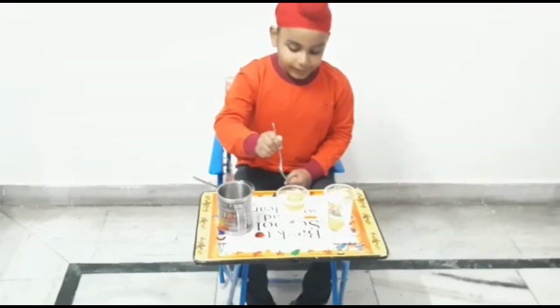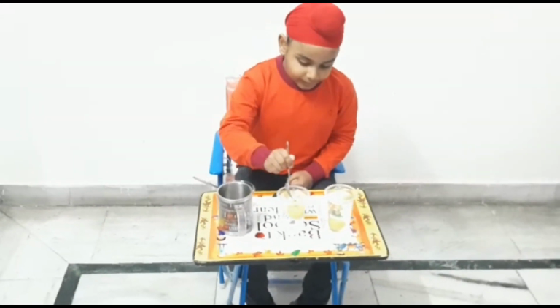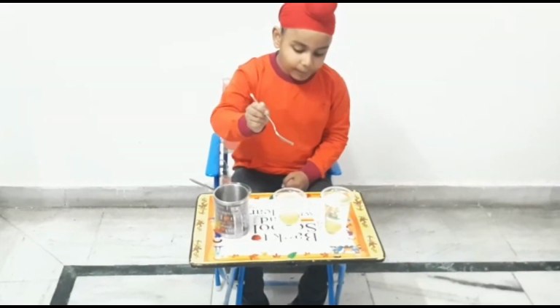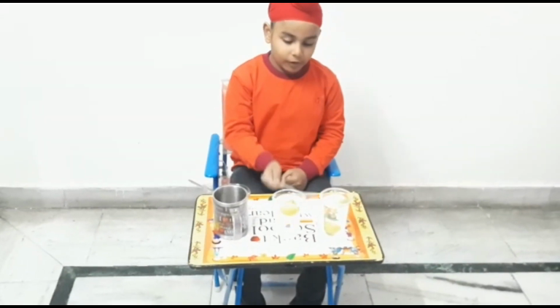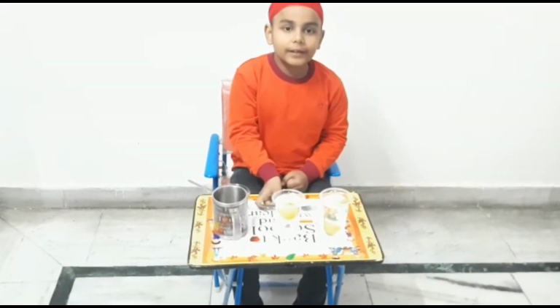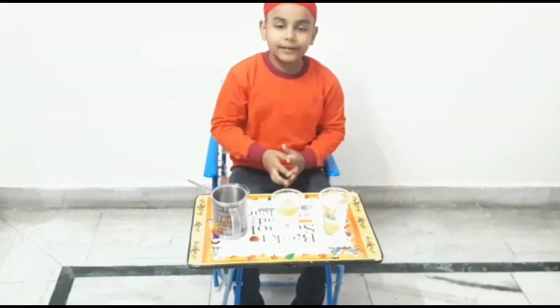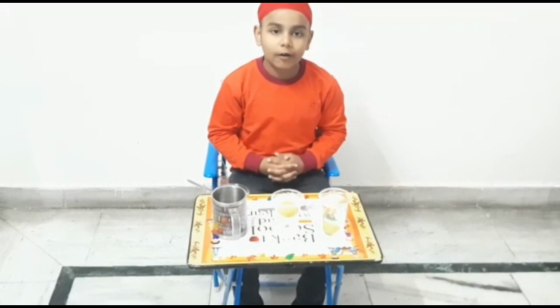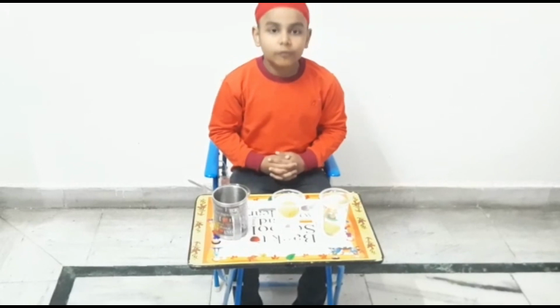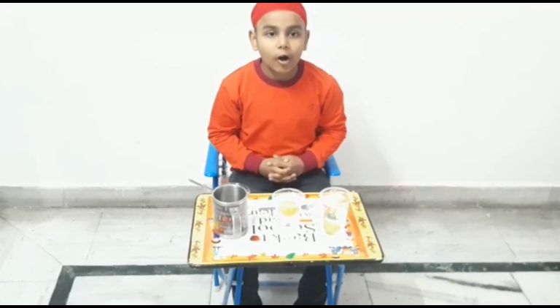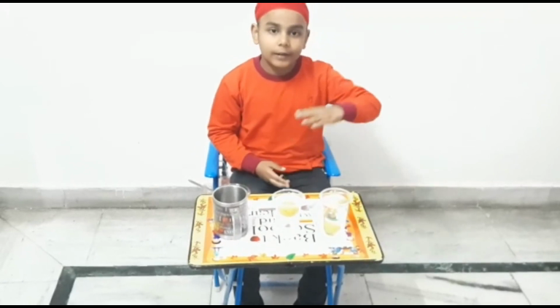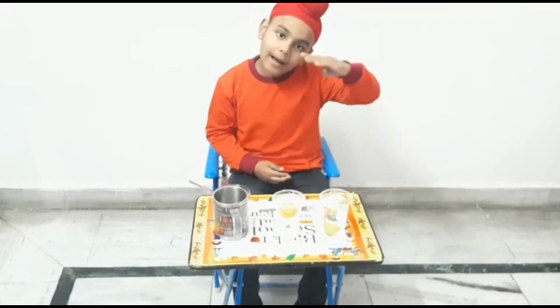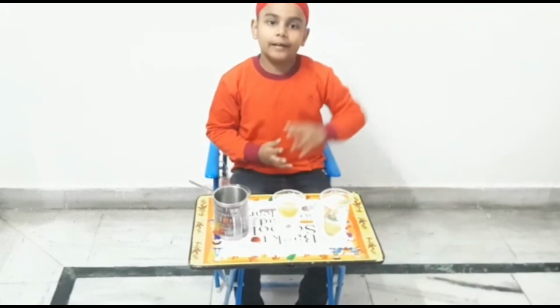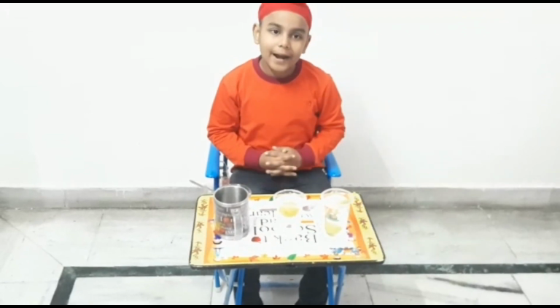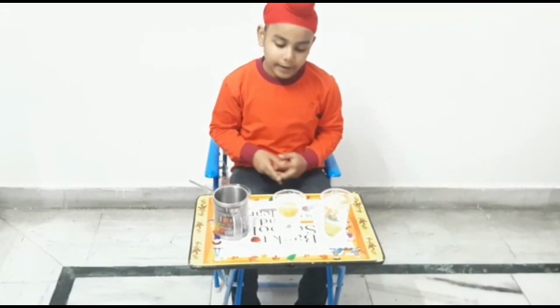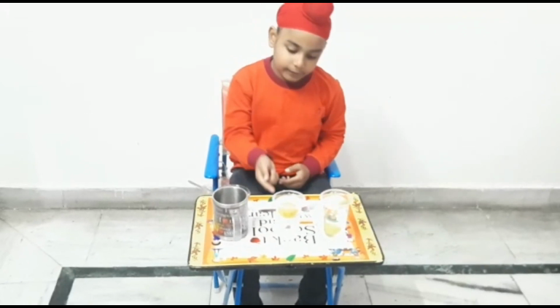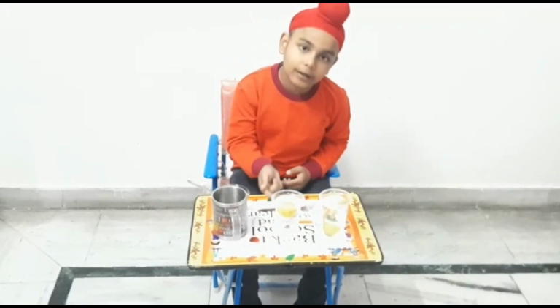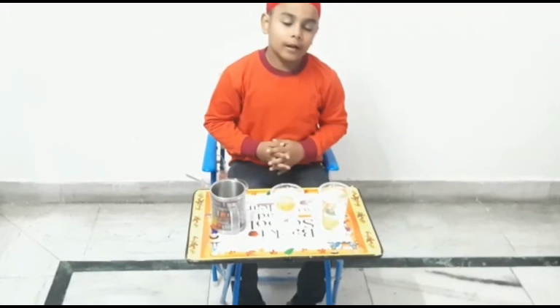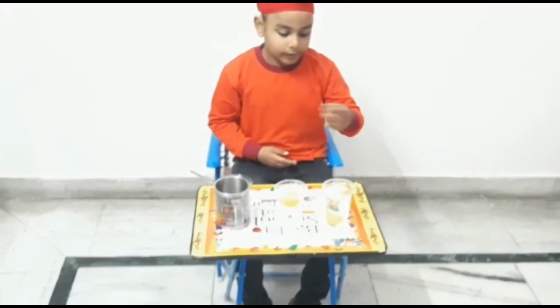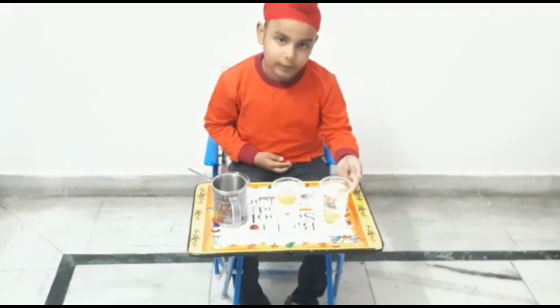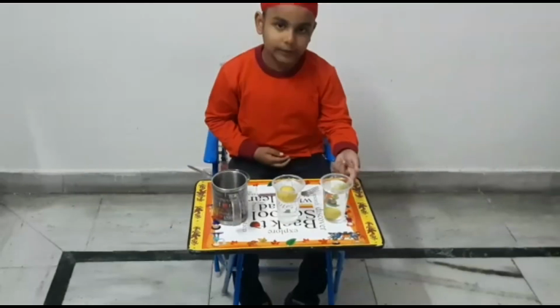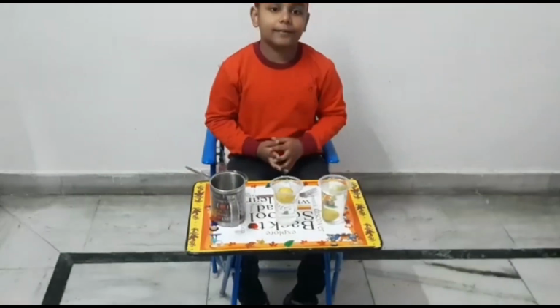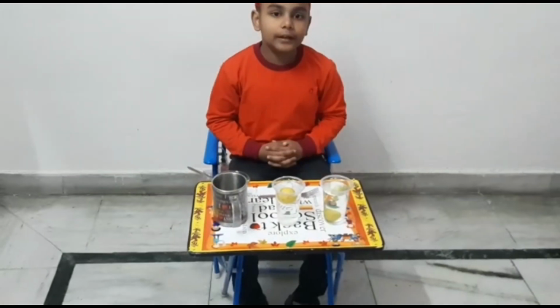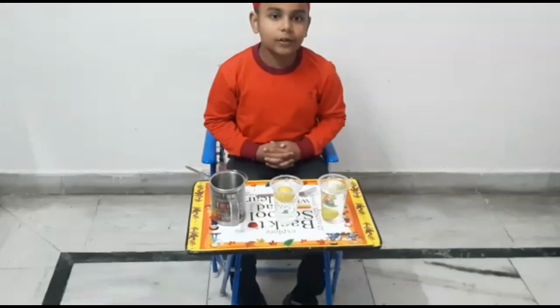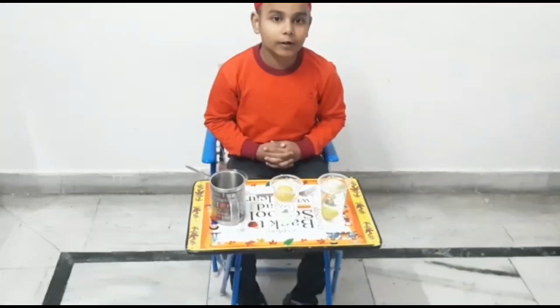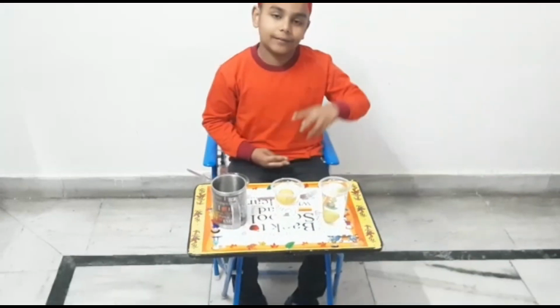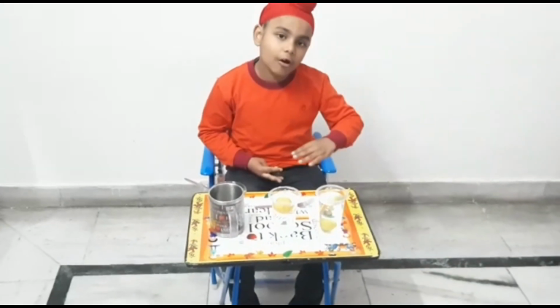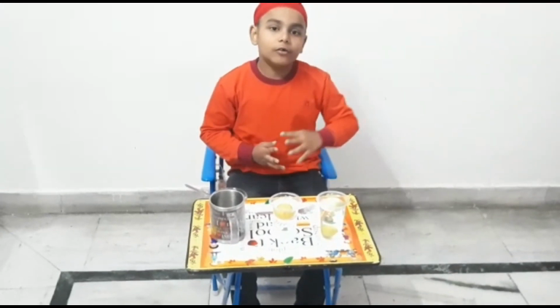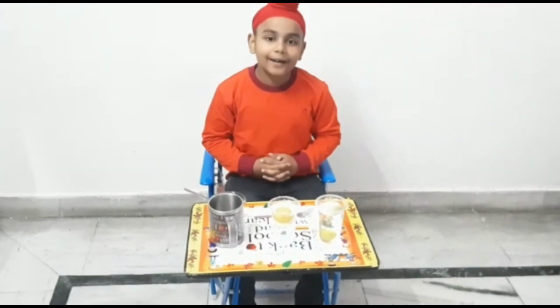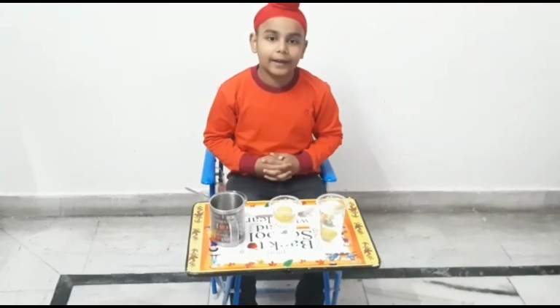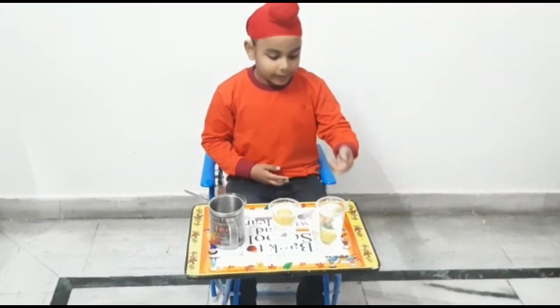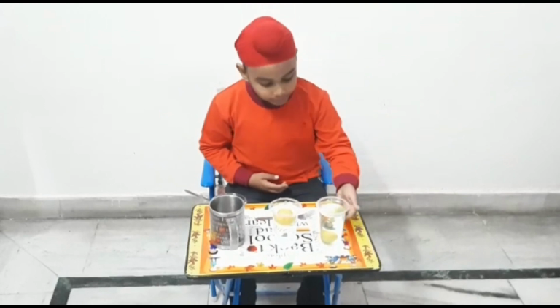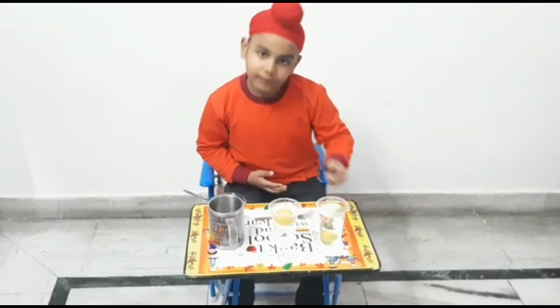This is because the density of salty water is high, so that's why it is floating. And in the other glass, the density of water is low, so that's why it is sinking.